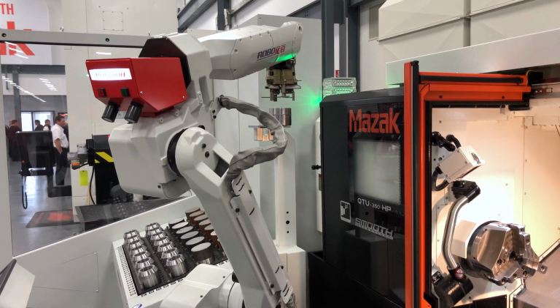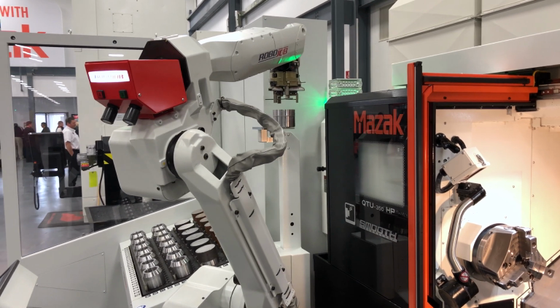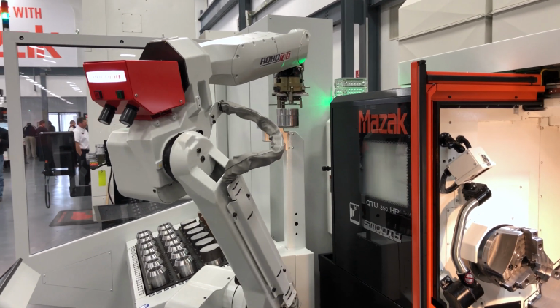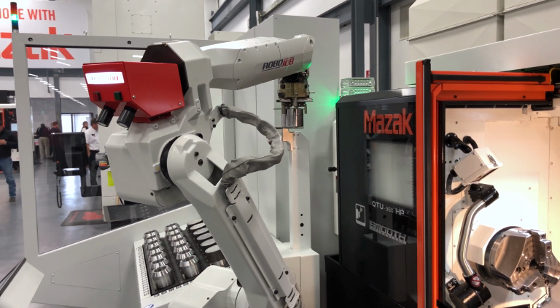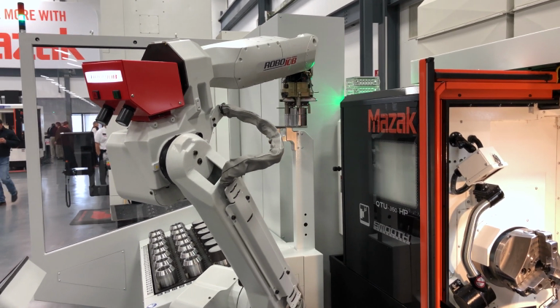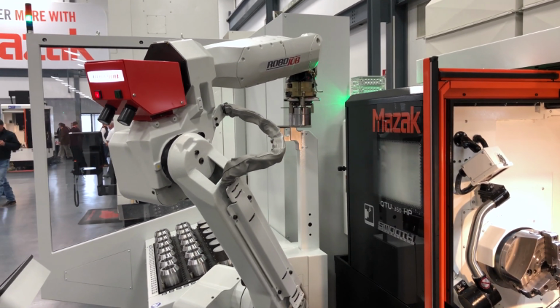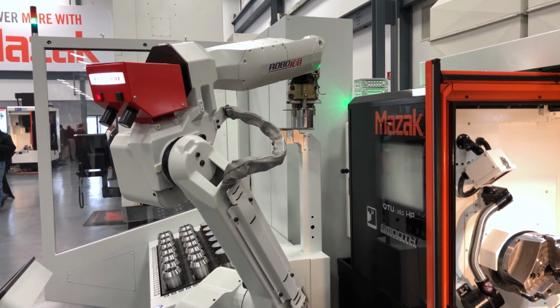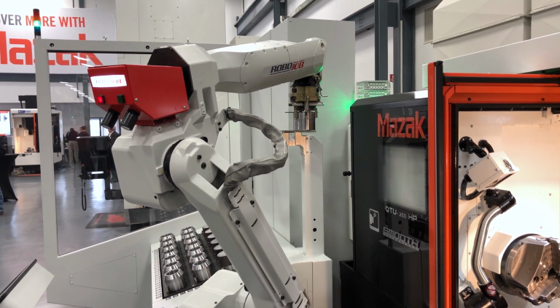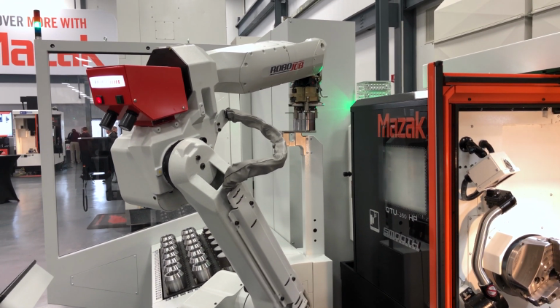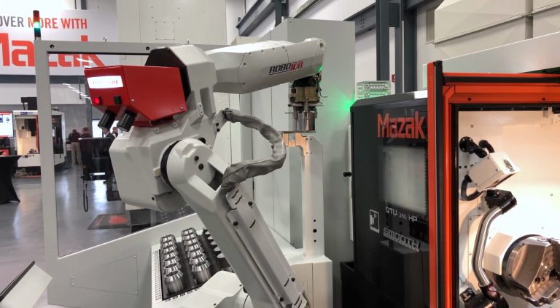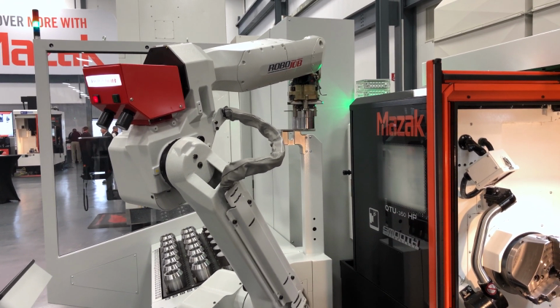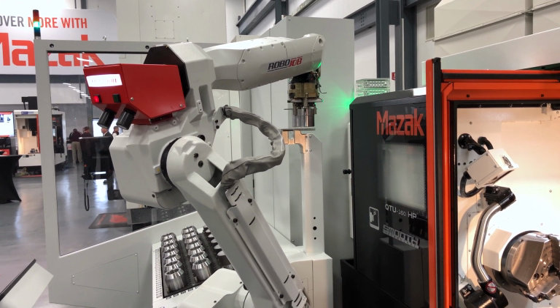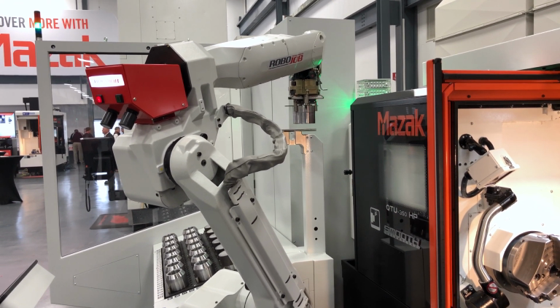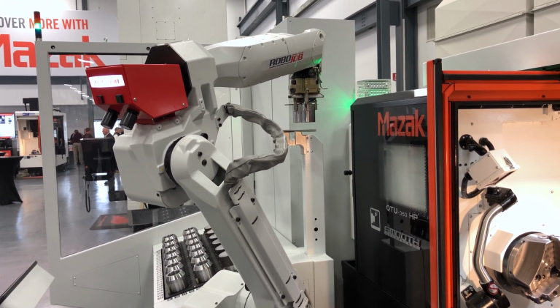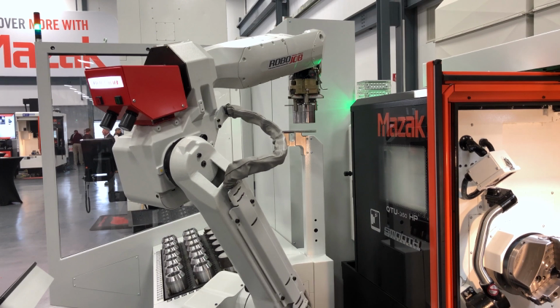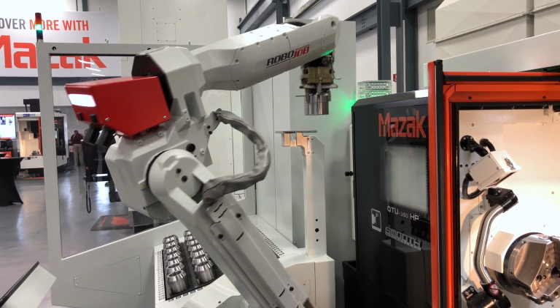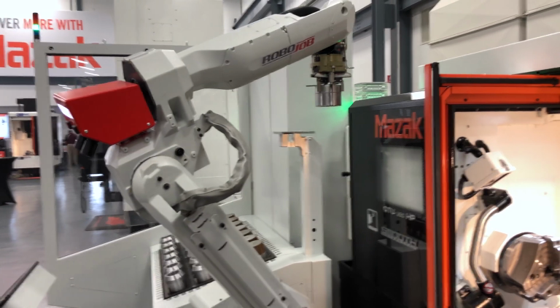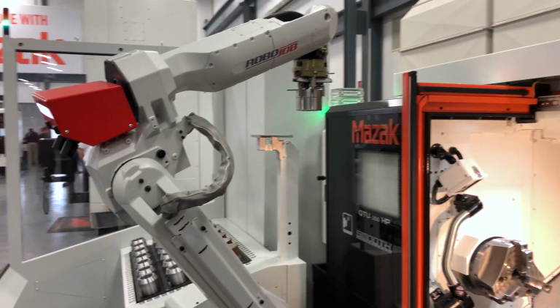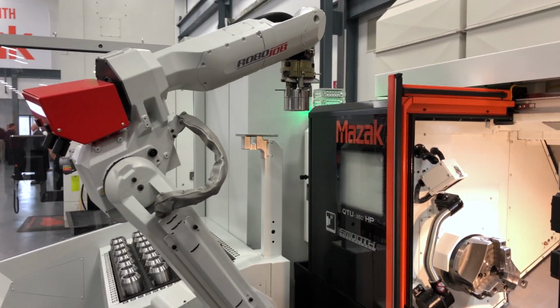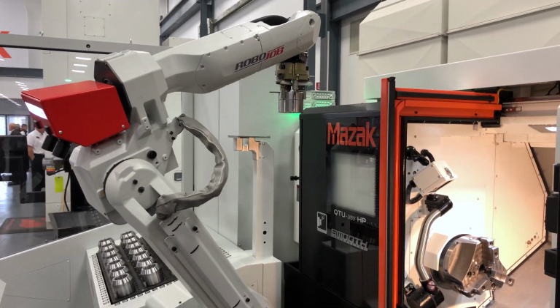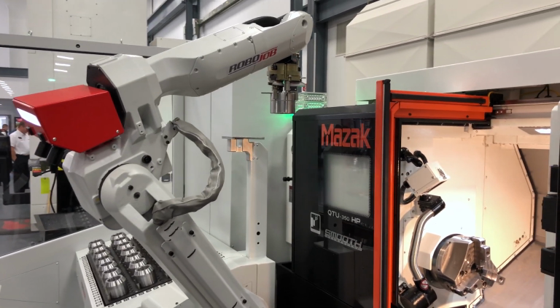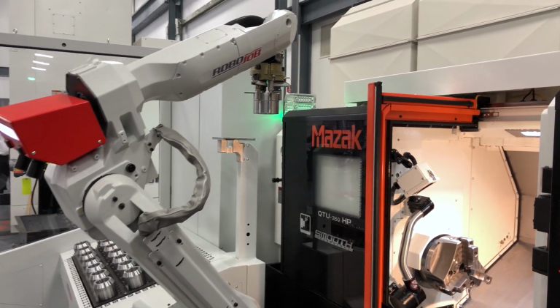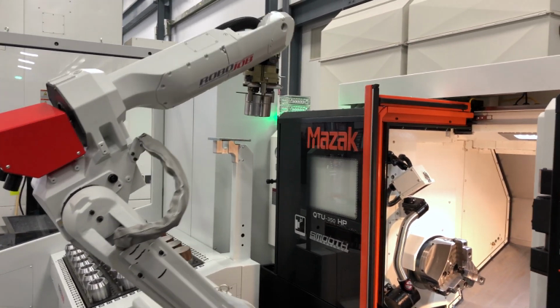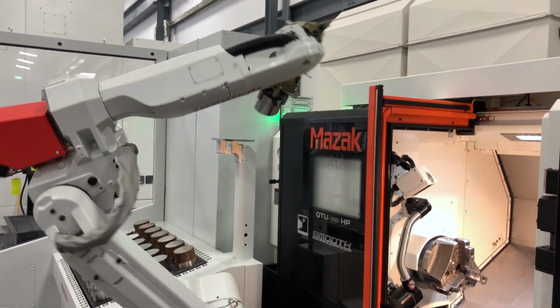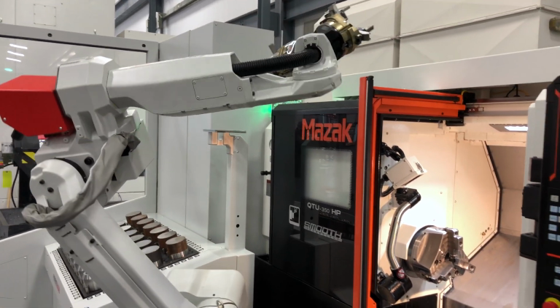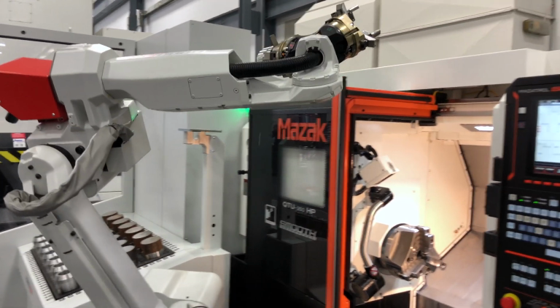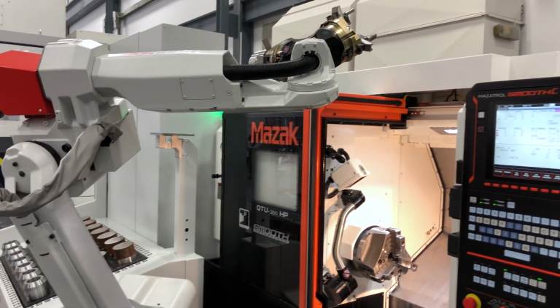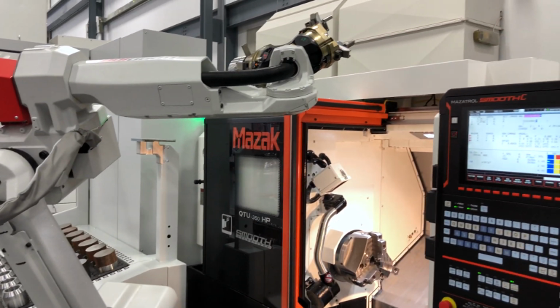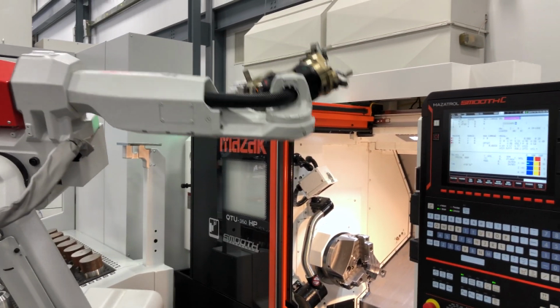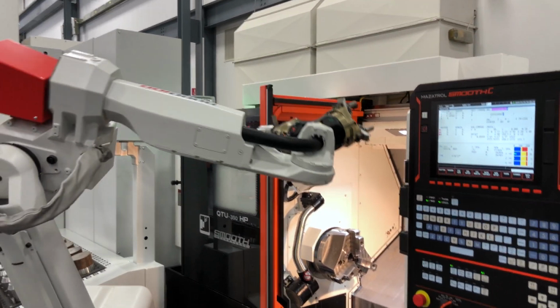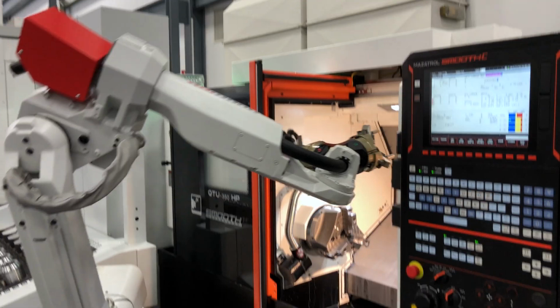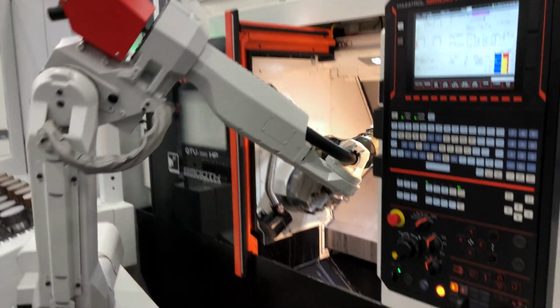Everything is done automatically, calculated based on your part diameter and part height, so that you can have unattended automation — lights out automation.